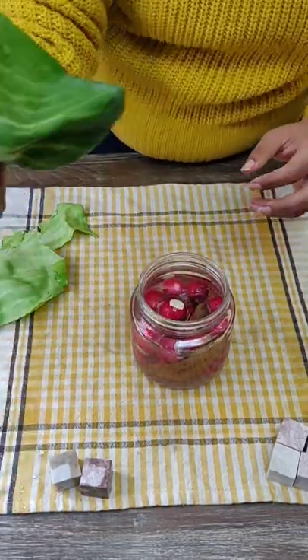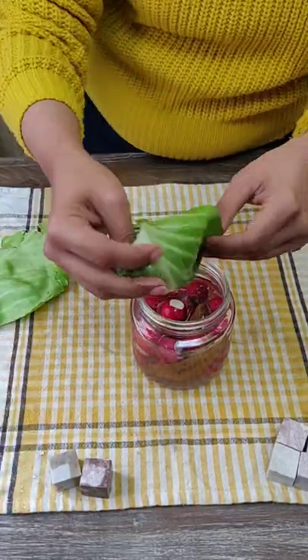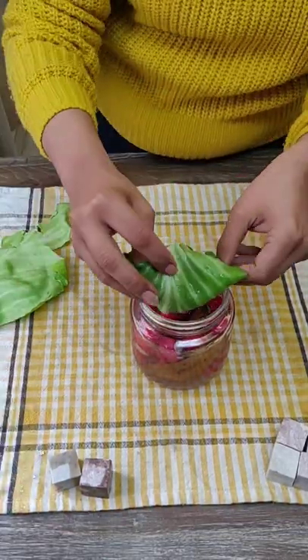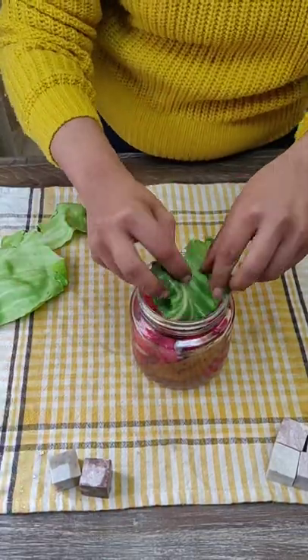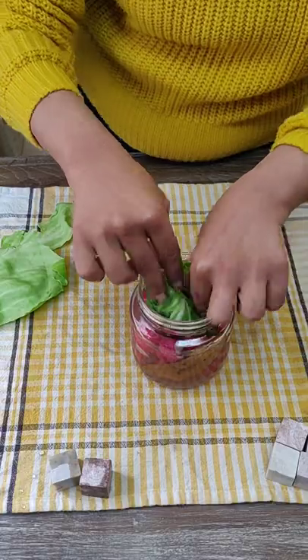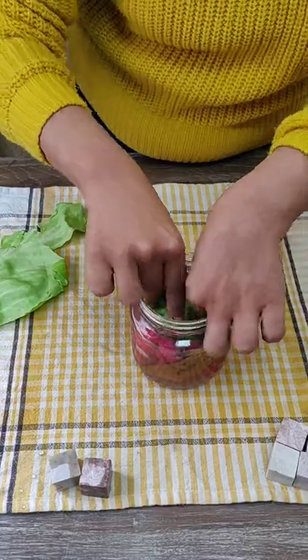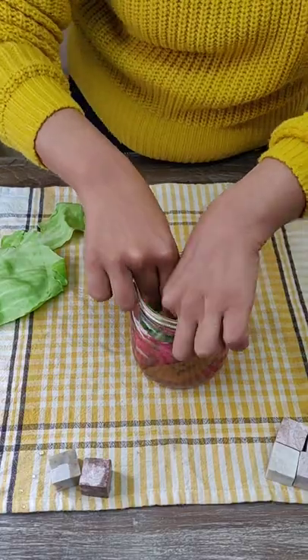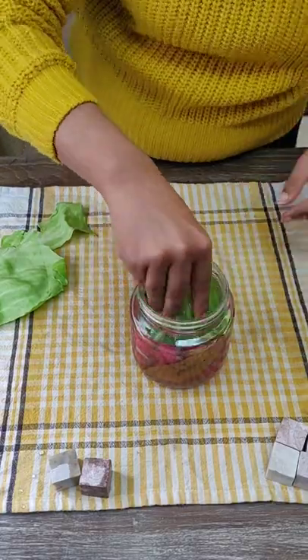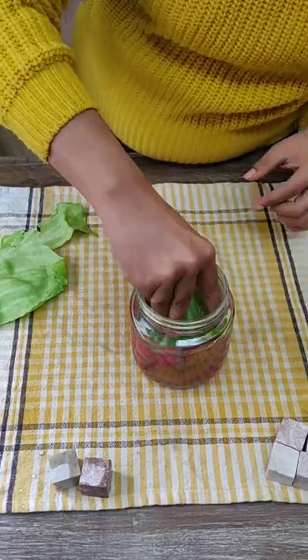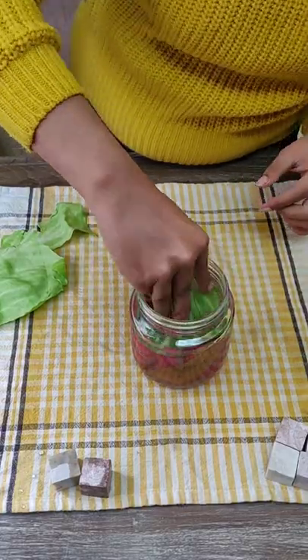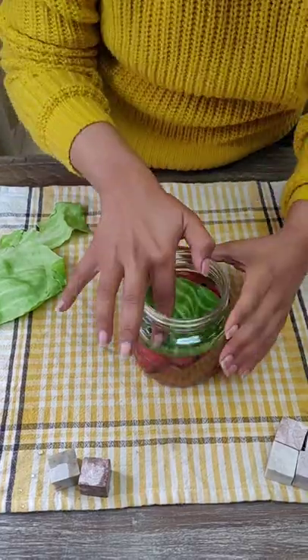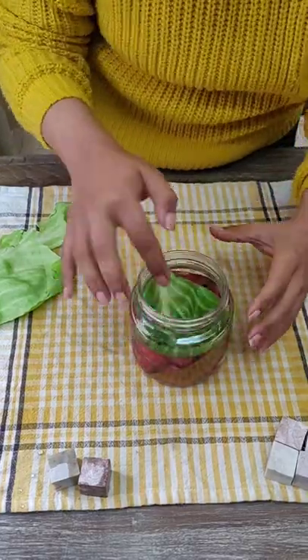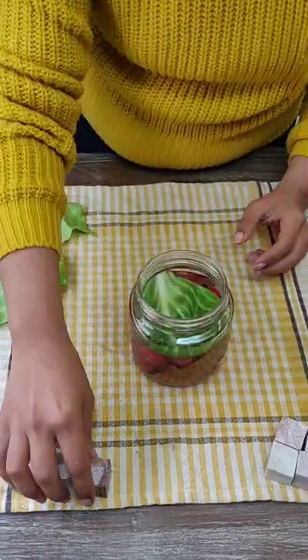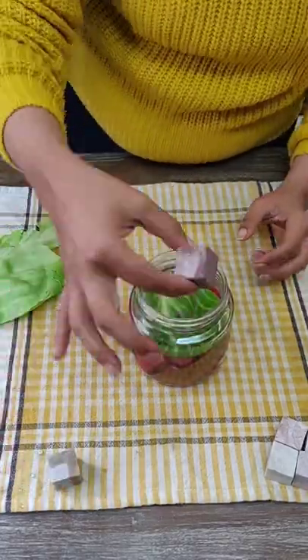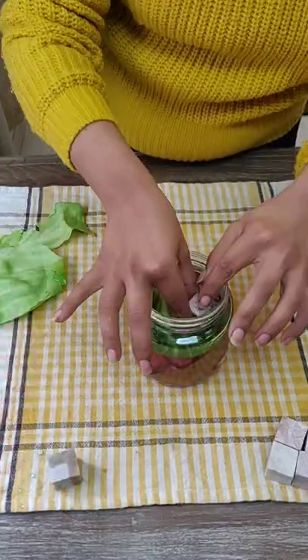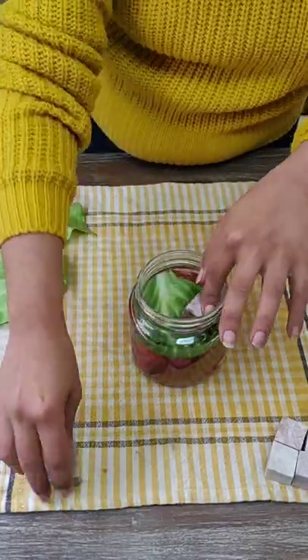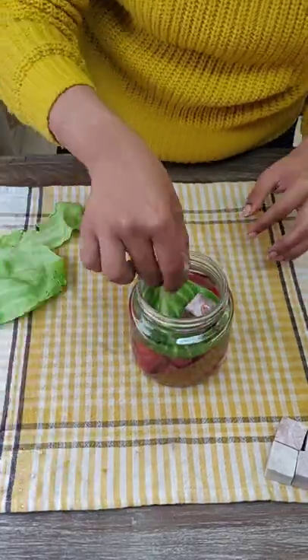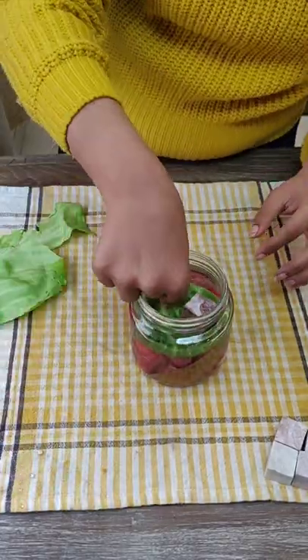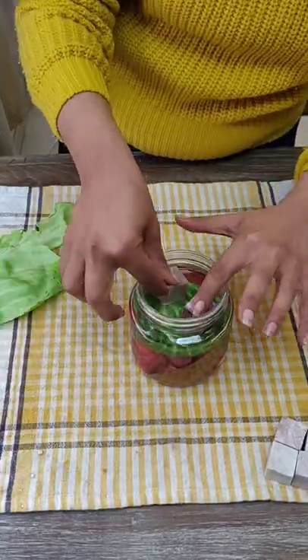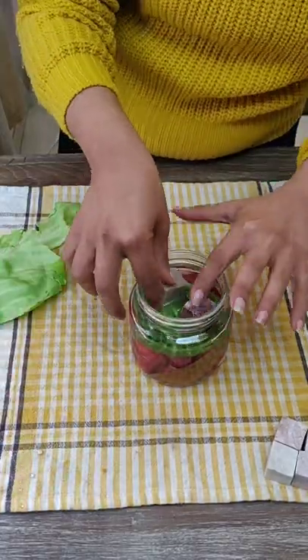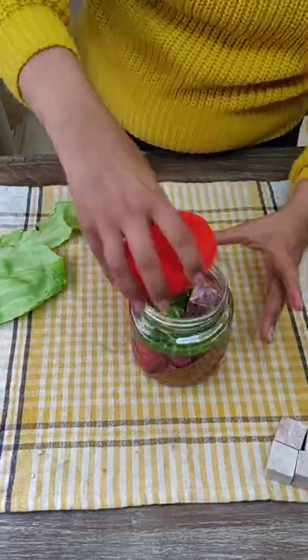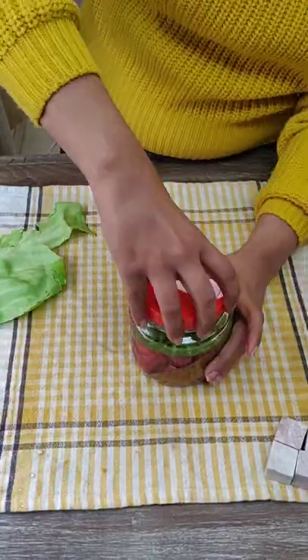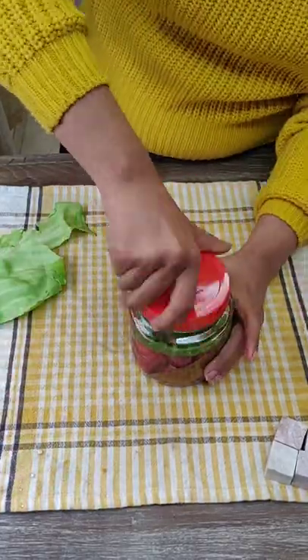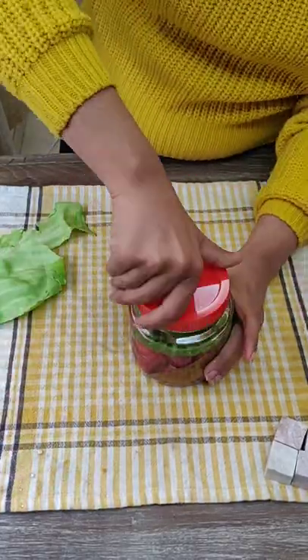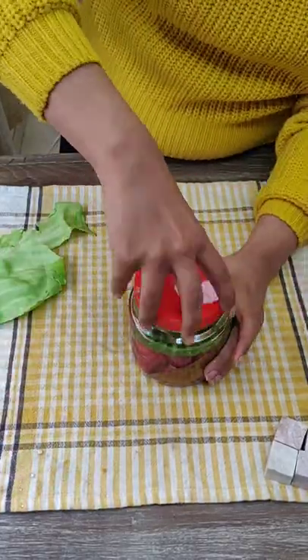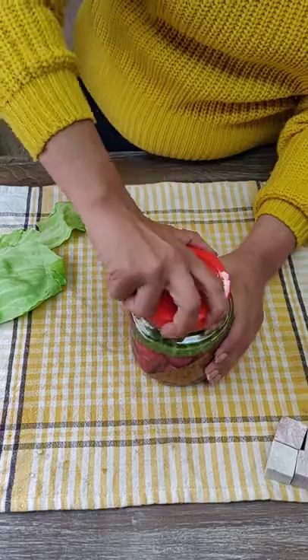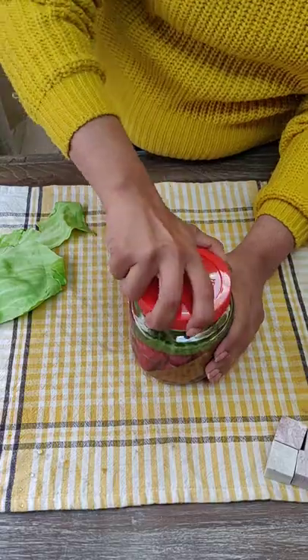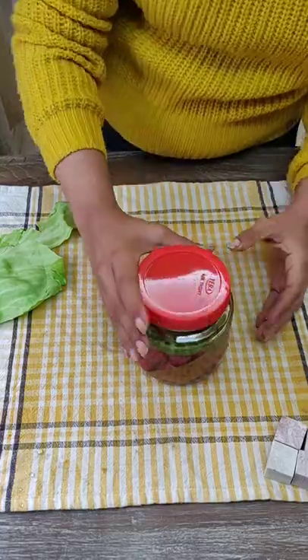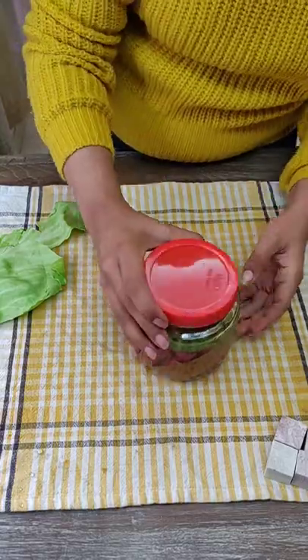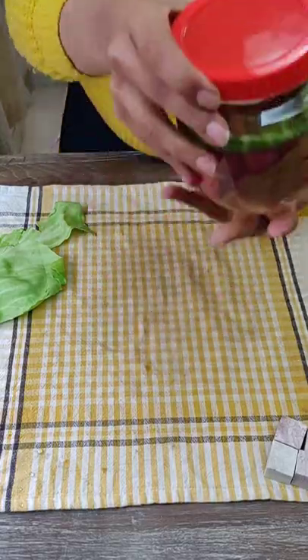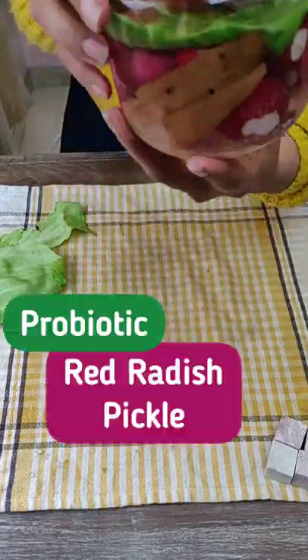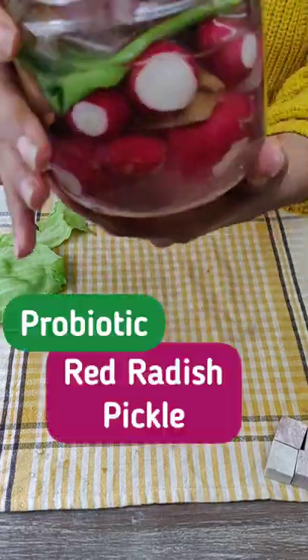Now cover it with a cabbage leaf and put some weight on top. Close the lid and keep it away from direct sunlight.